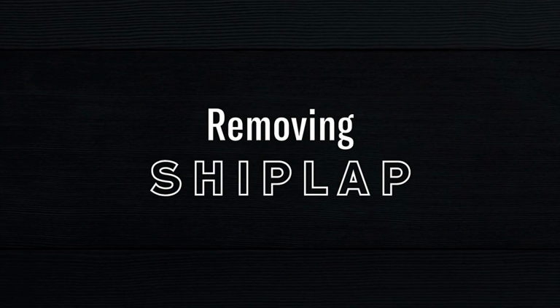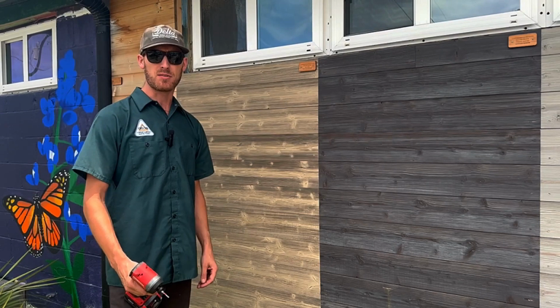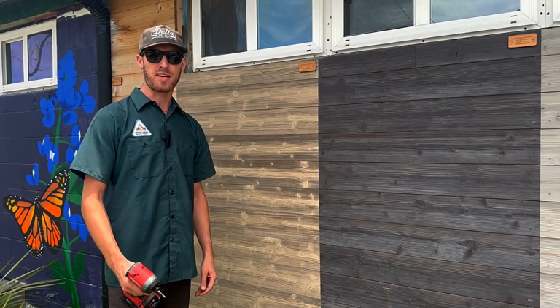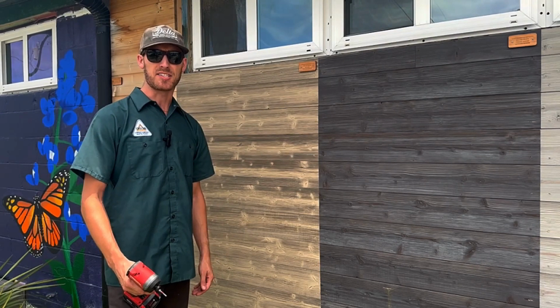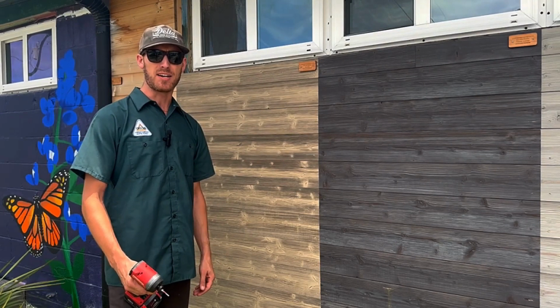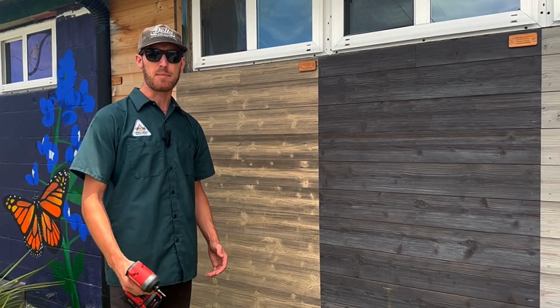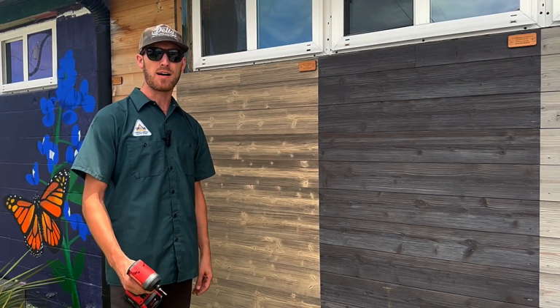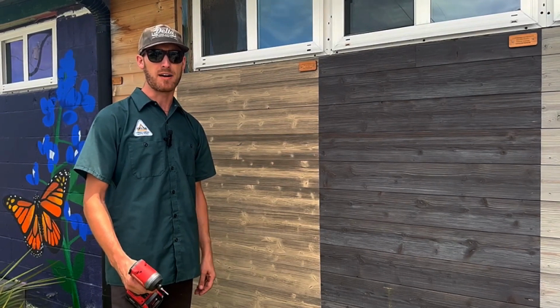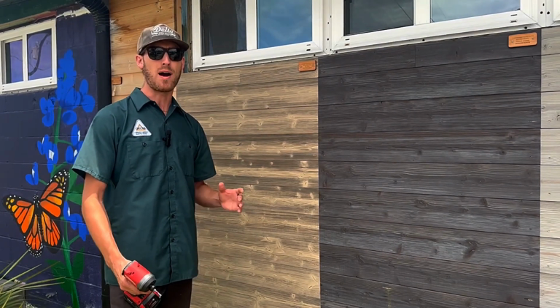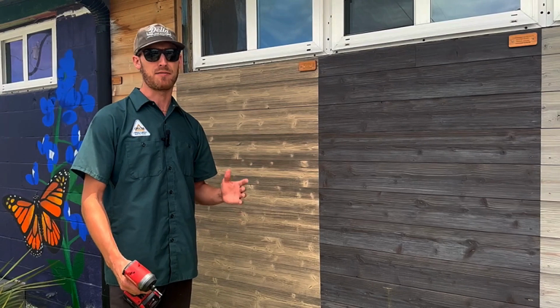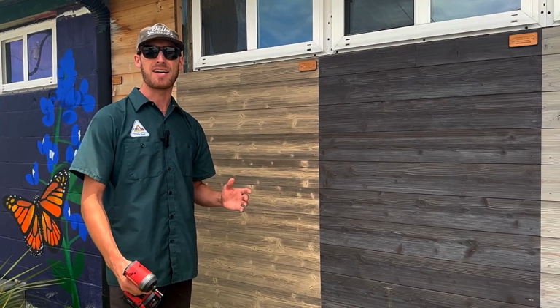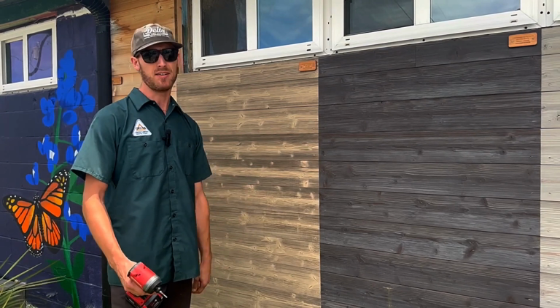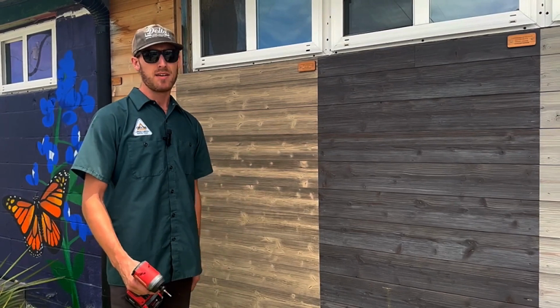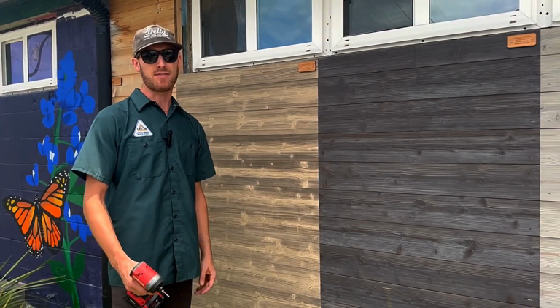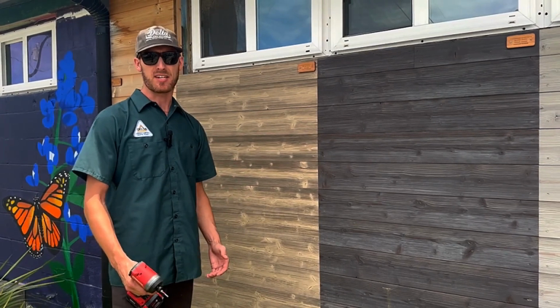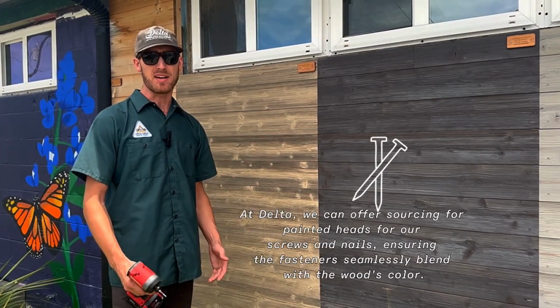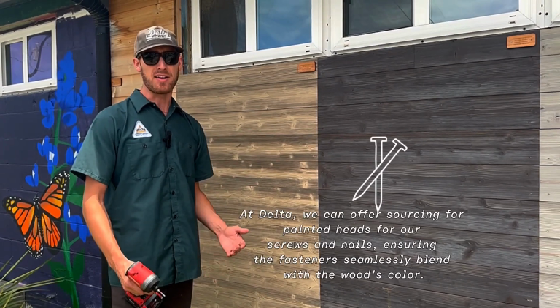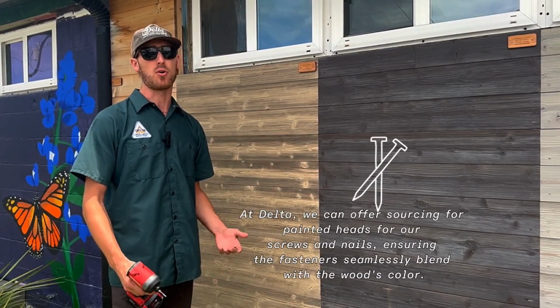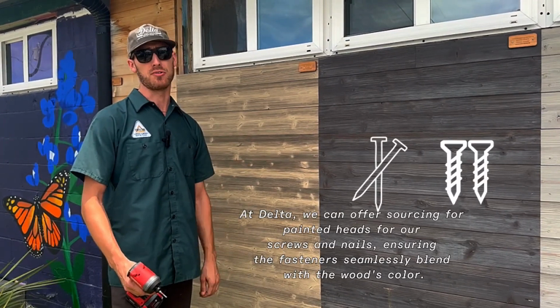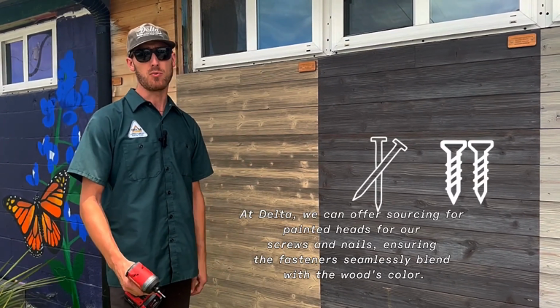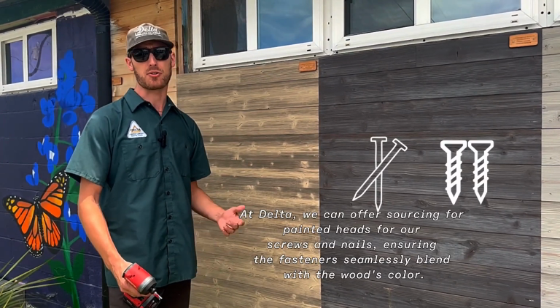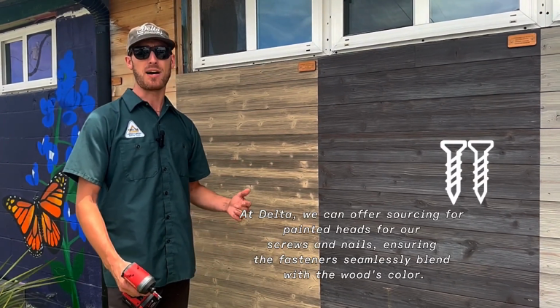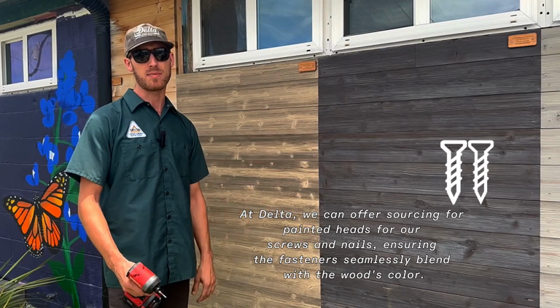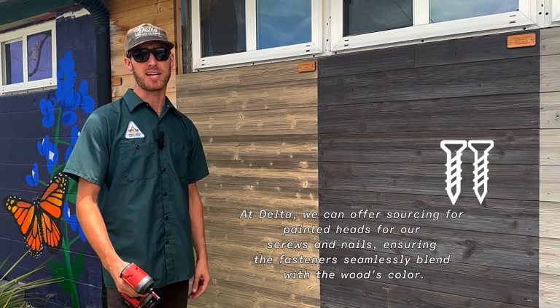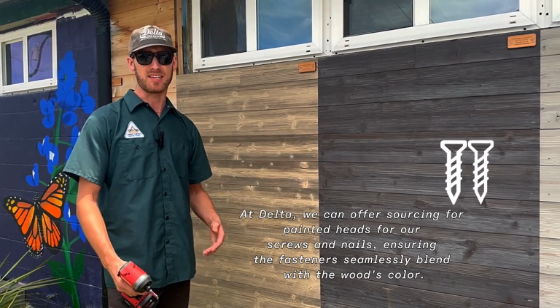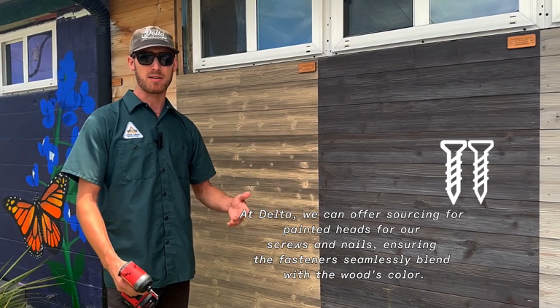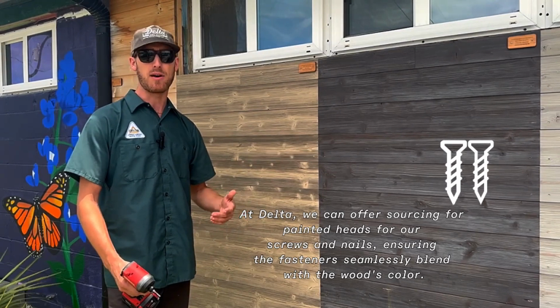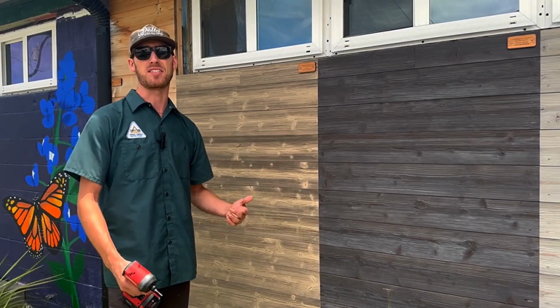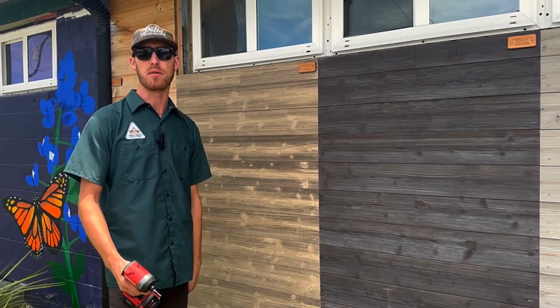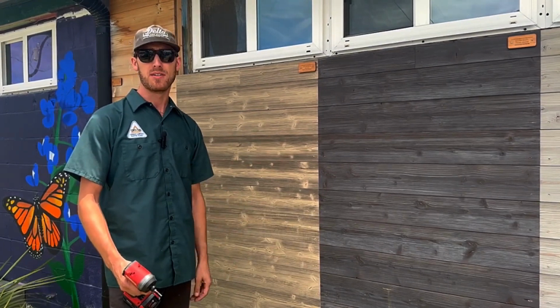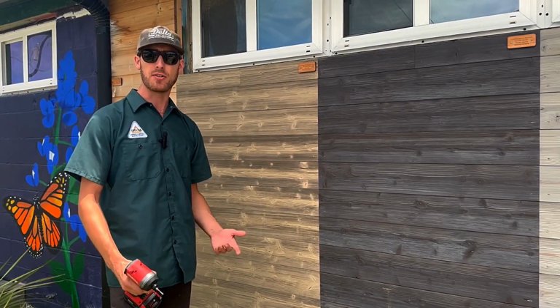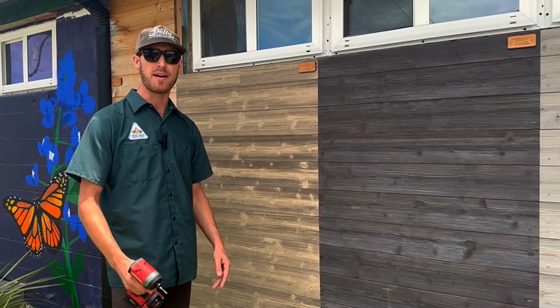The most important thing to understand about a shiplap profile is that it requires a face fastener. These fasteners could be either nails or screws. We use screws out here because we can easily back them out and replace the board.